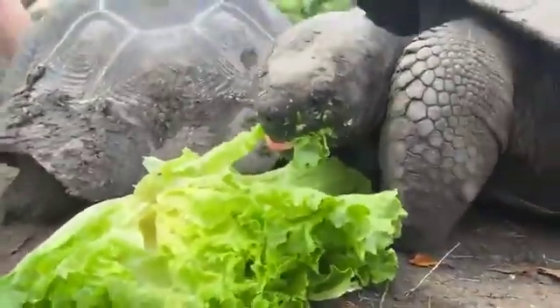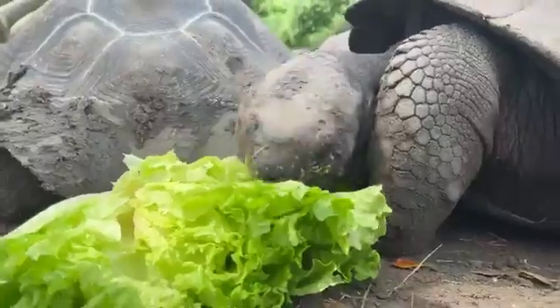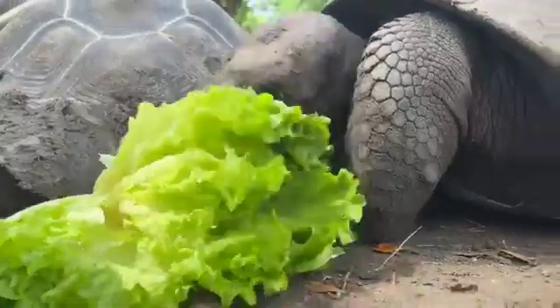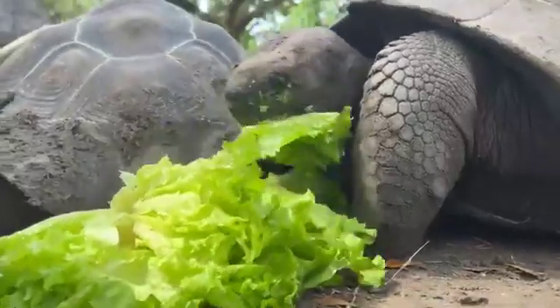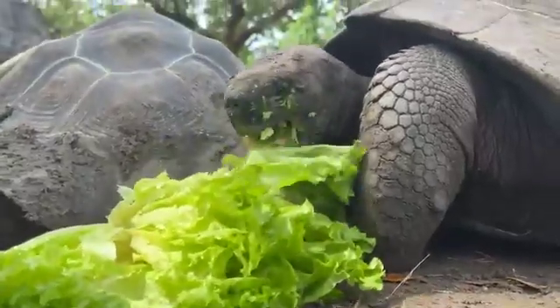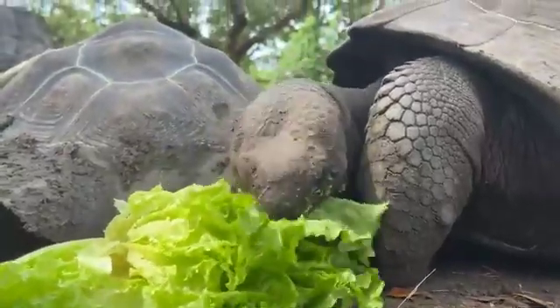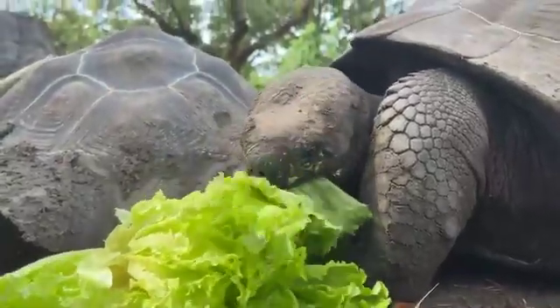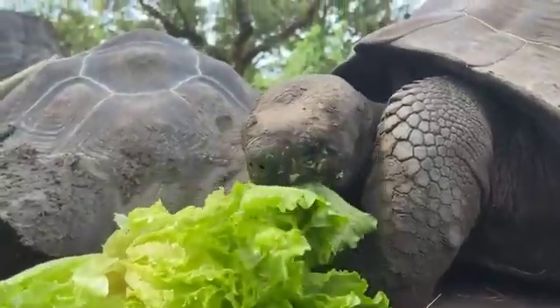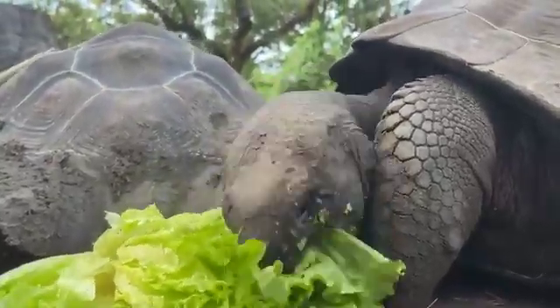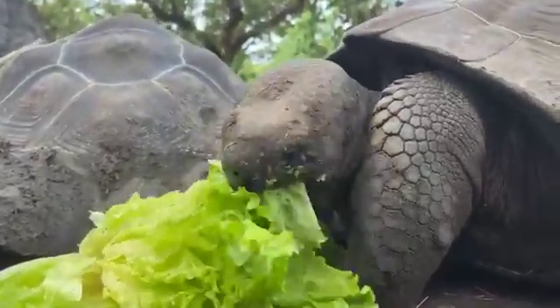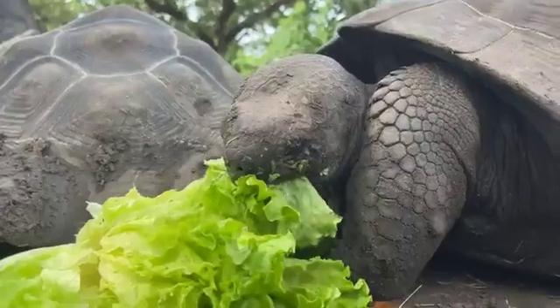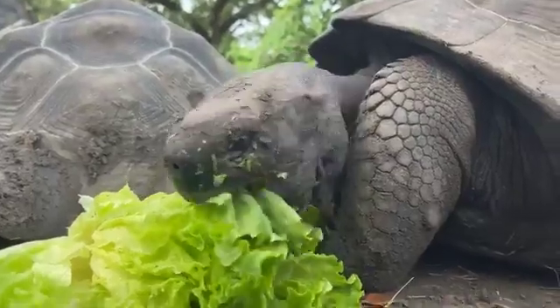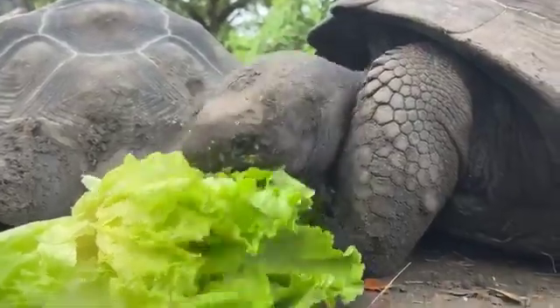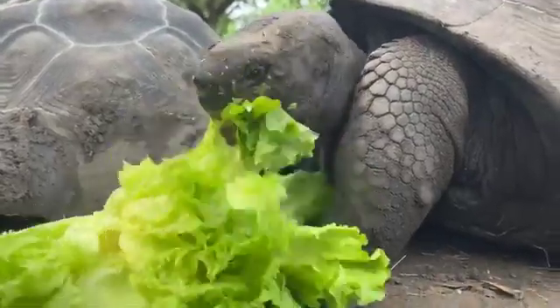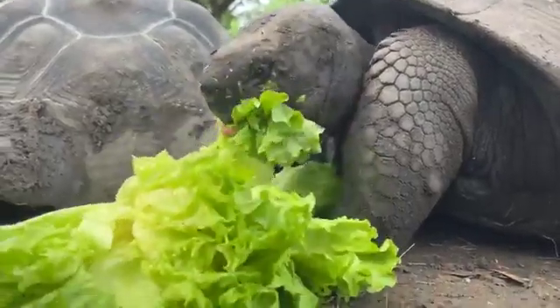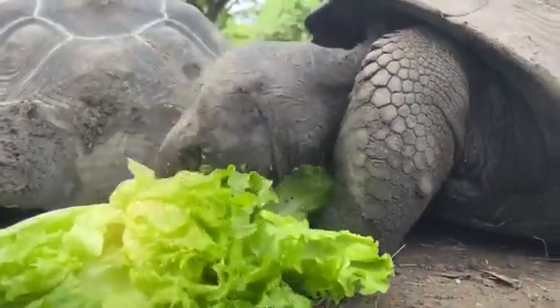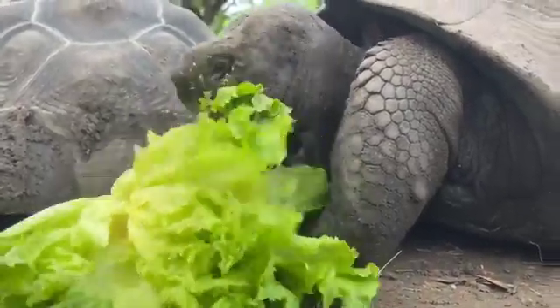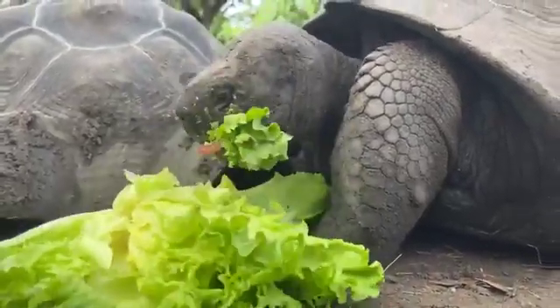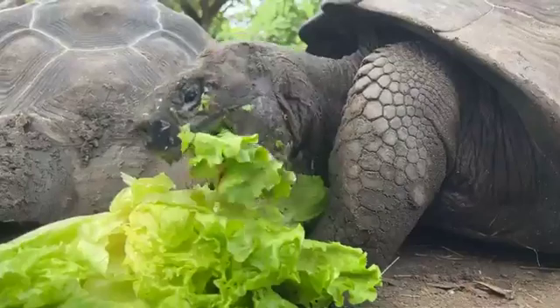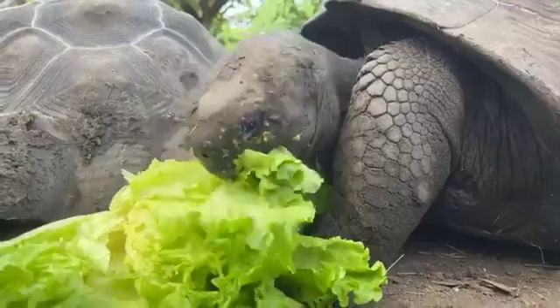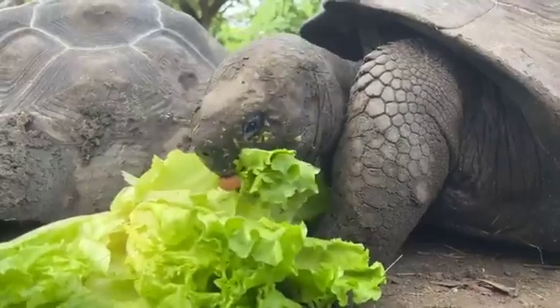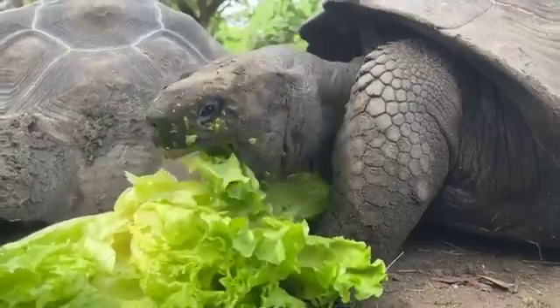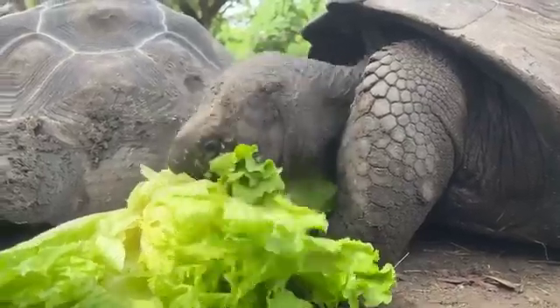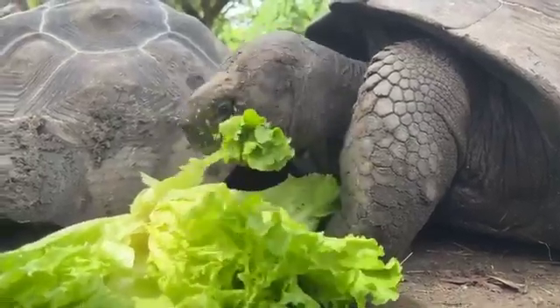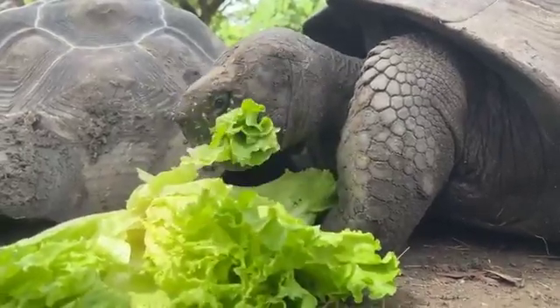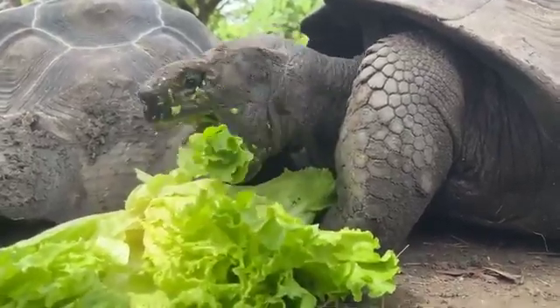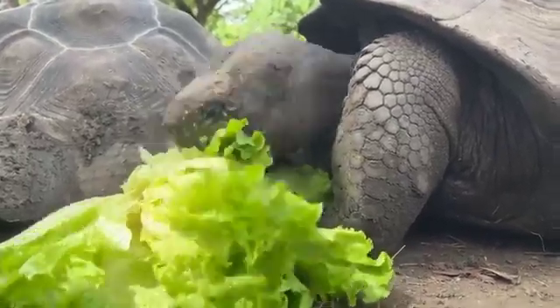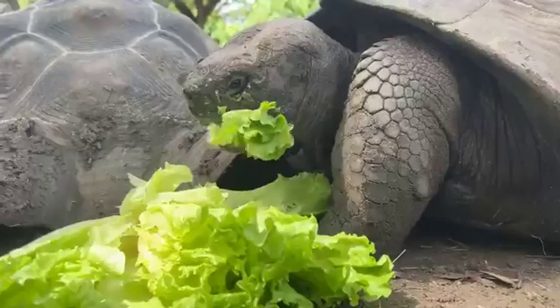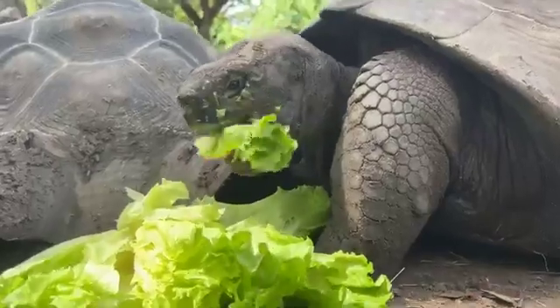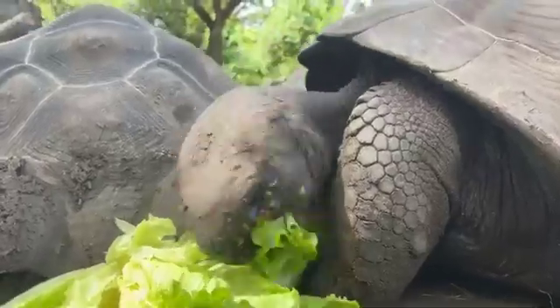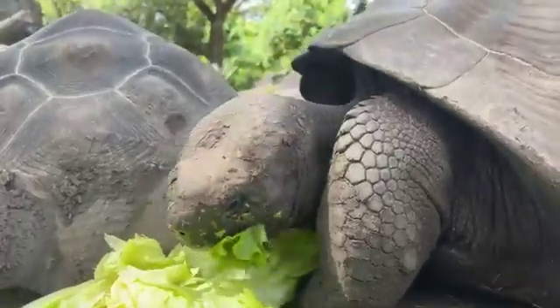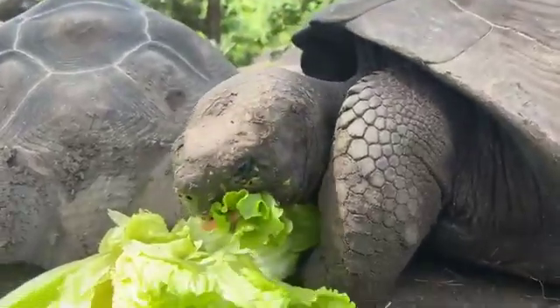When we start spraying them and giving them a little shower, that's also really good for them — they really enjoy it. So as soon as some of these guys finish their lettuce, our zookeeper Mel is going to help us out and give them a little shower, and you guys can see the response that they have to that.